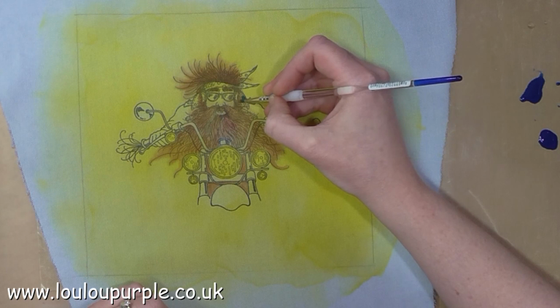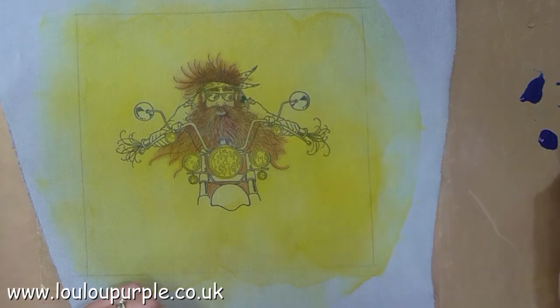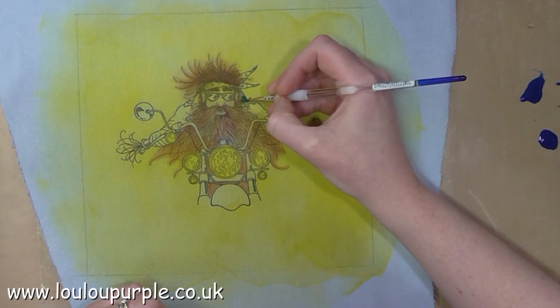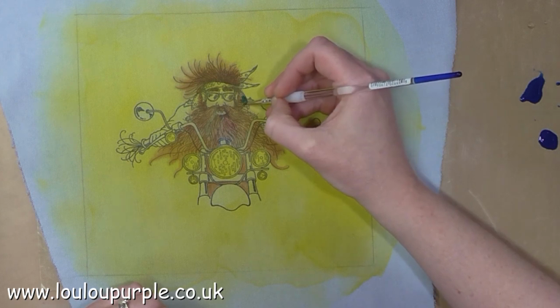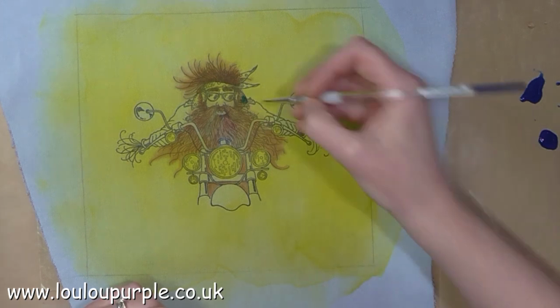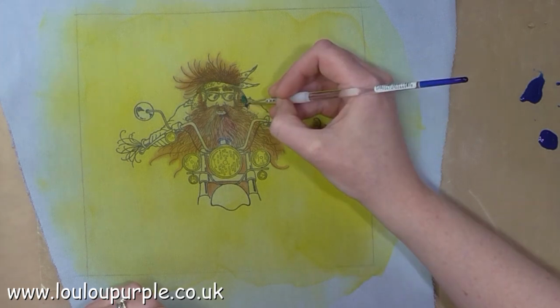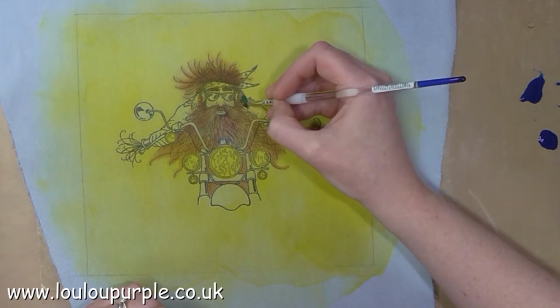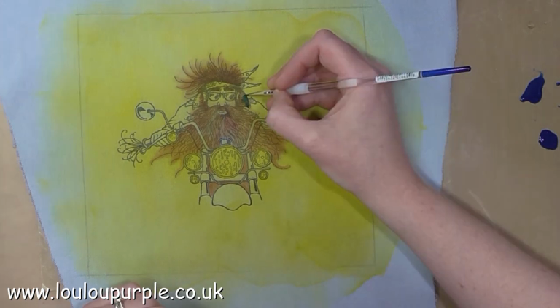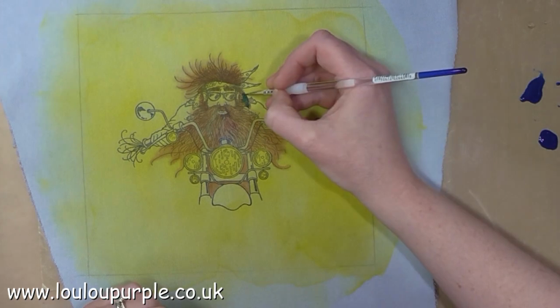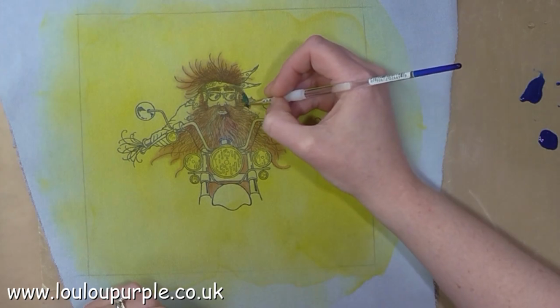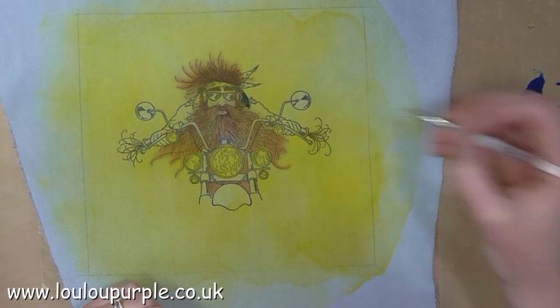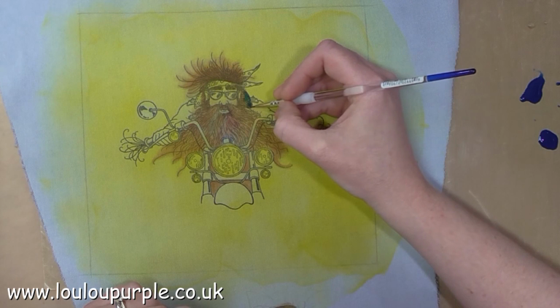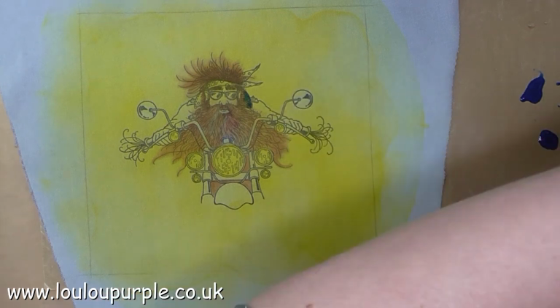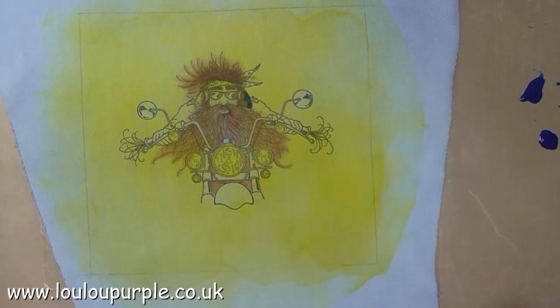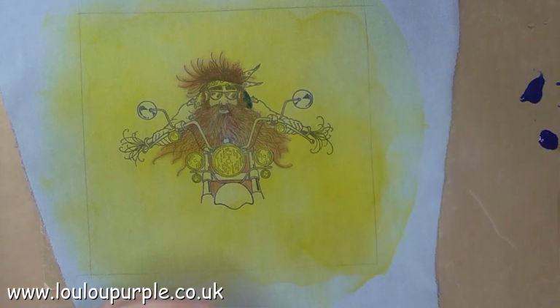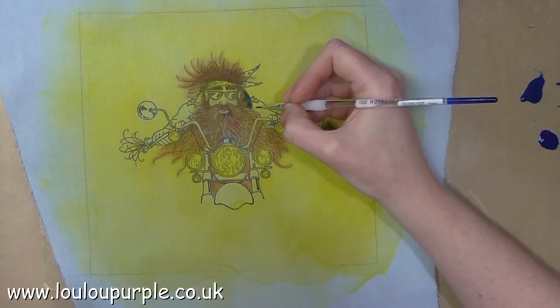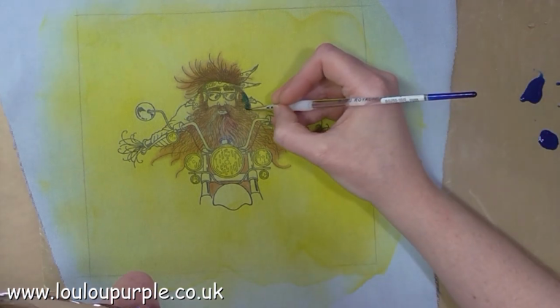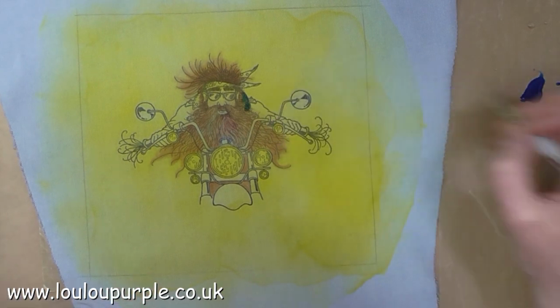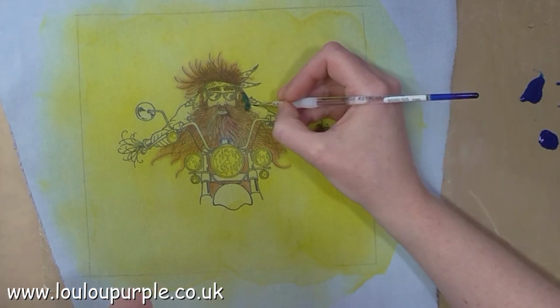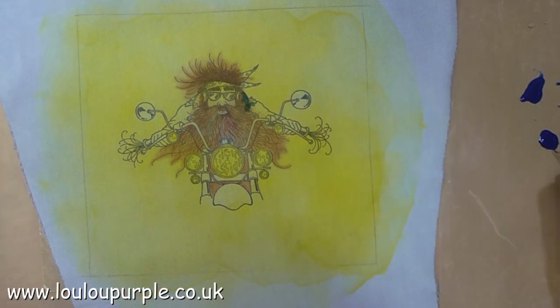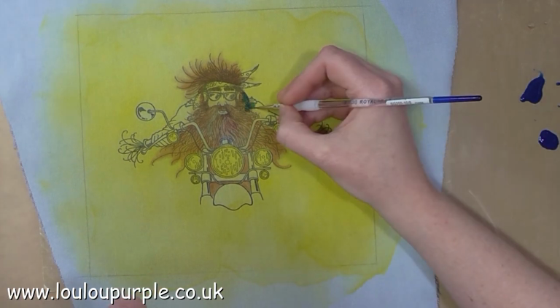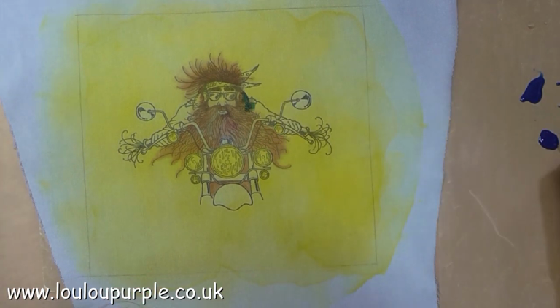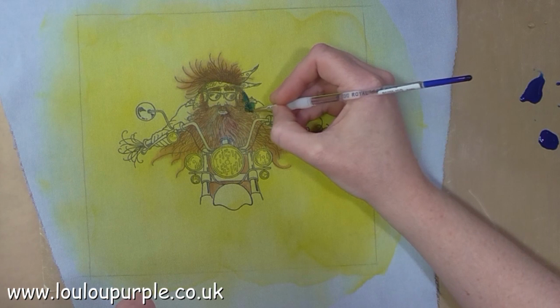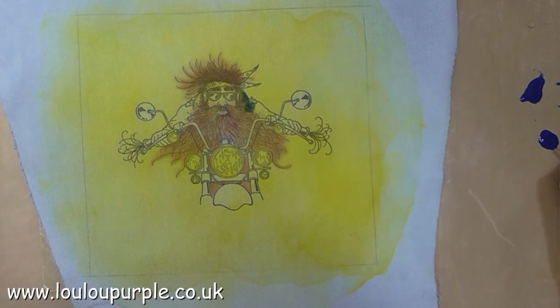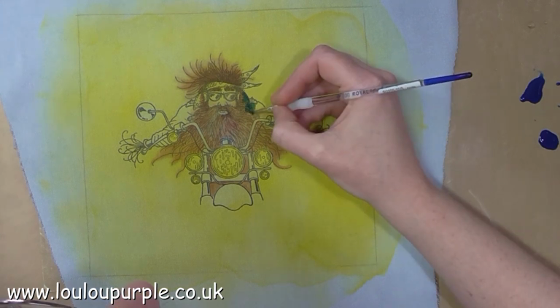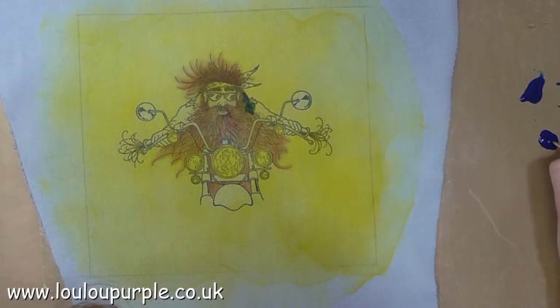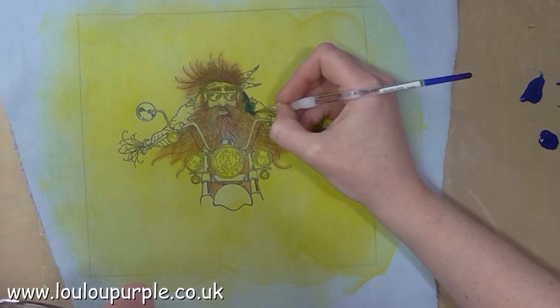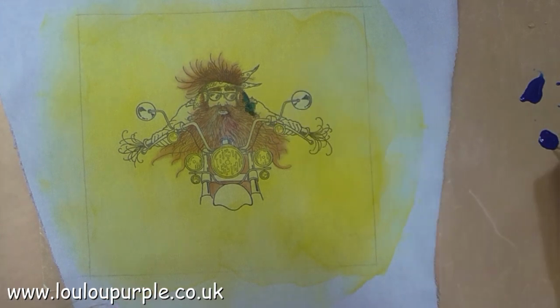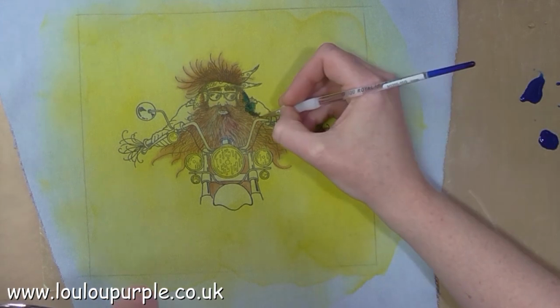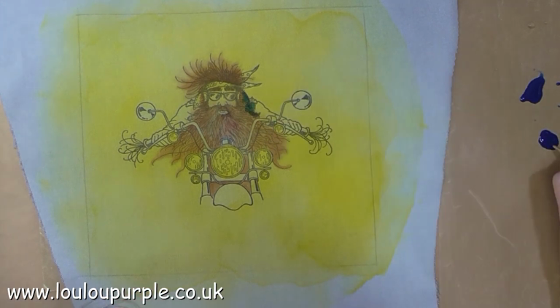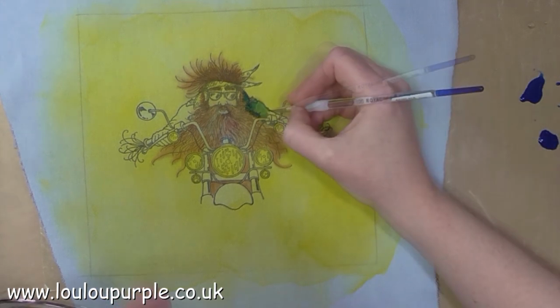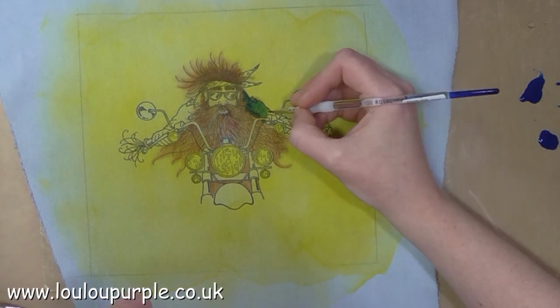I'm now adding the blue colour for his jacket and I'm using the paint that I've mixed up direct onto the fabric without adding too much water so that it doesn't bleed out over the lines.